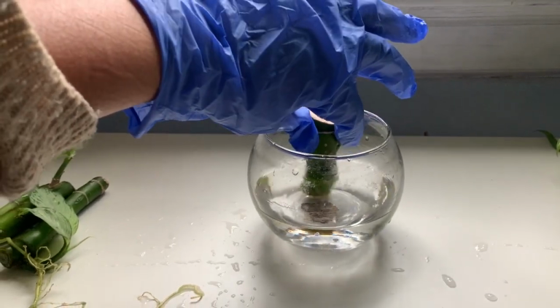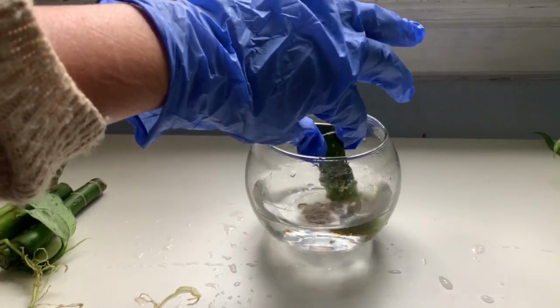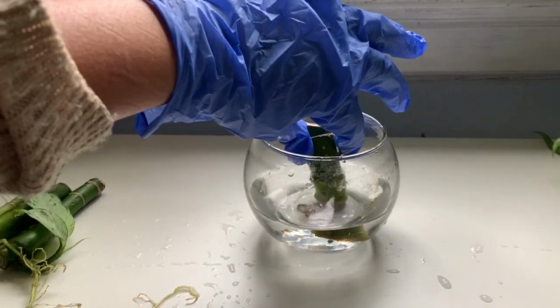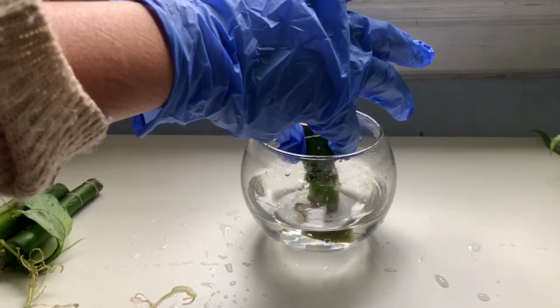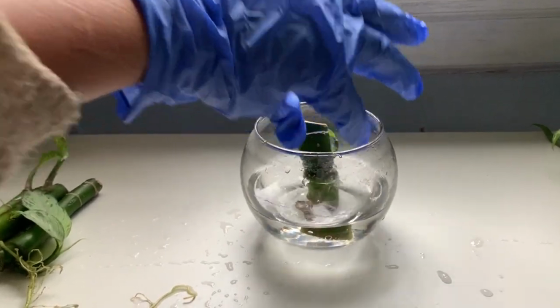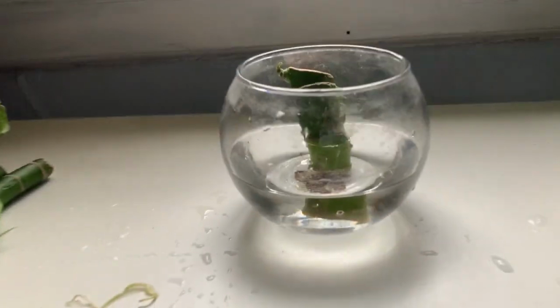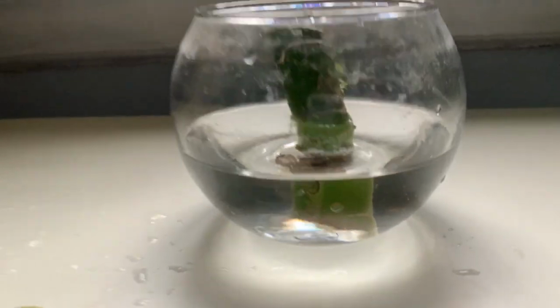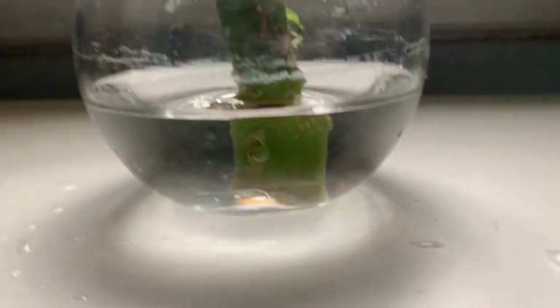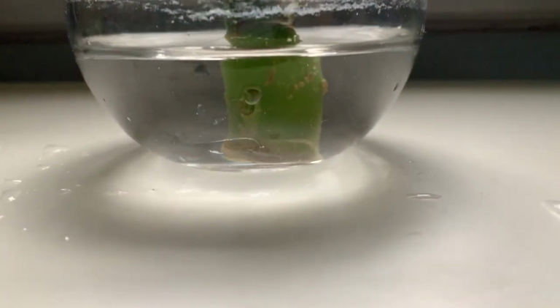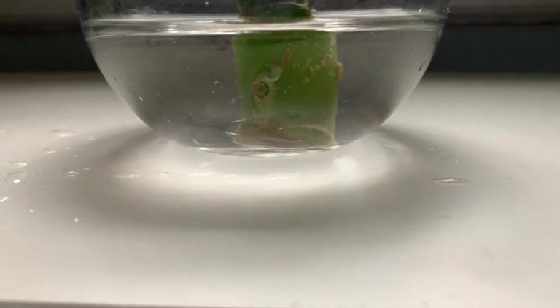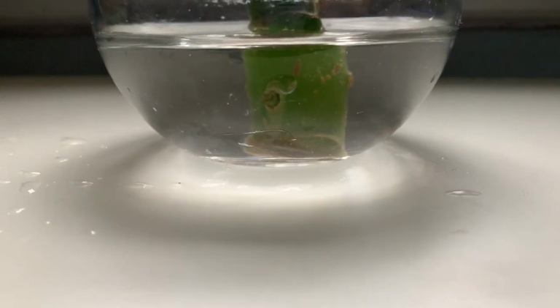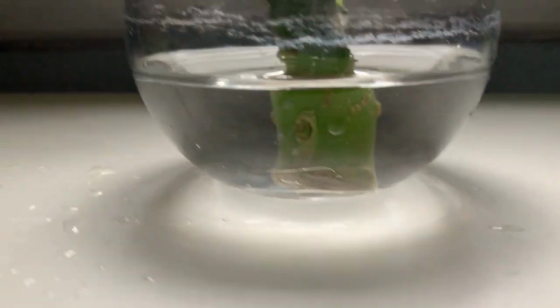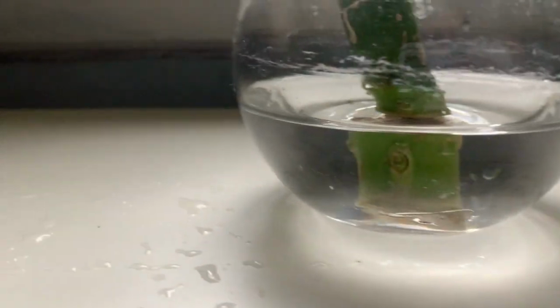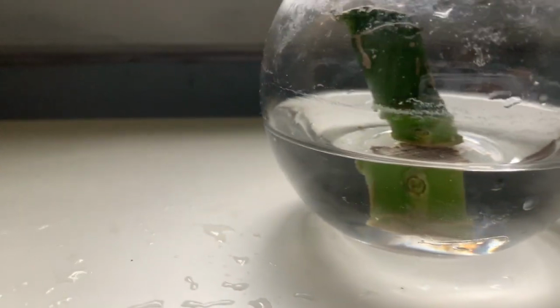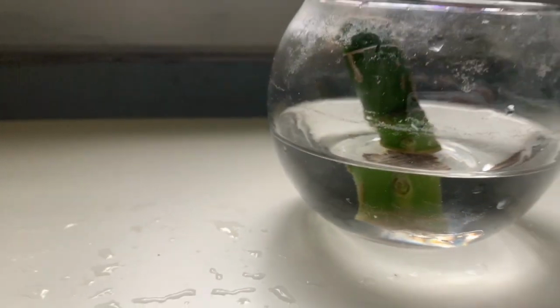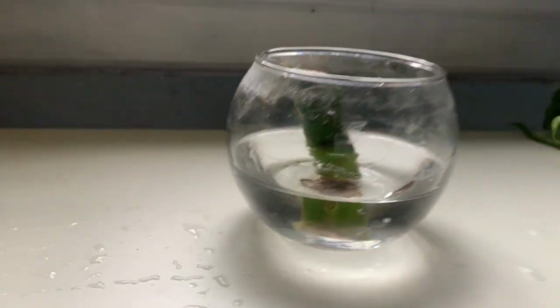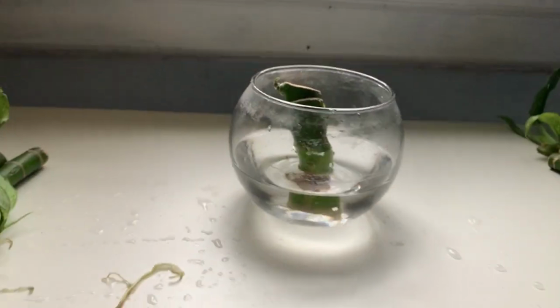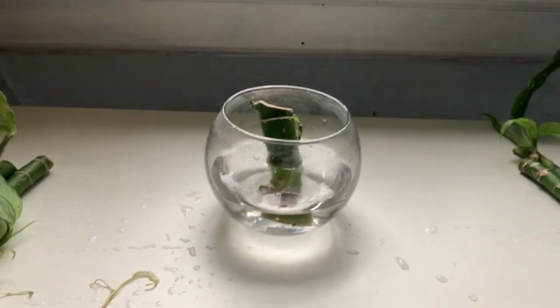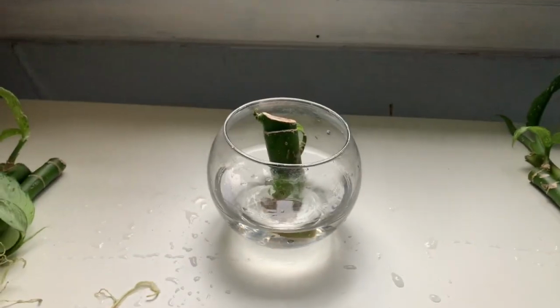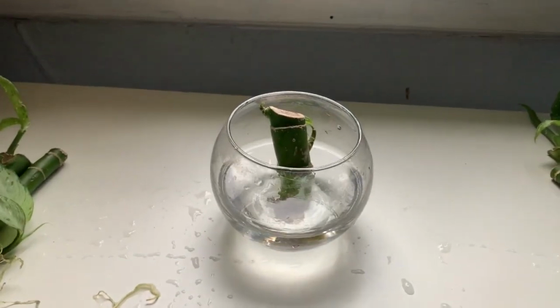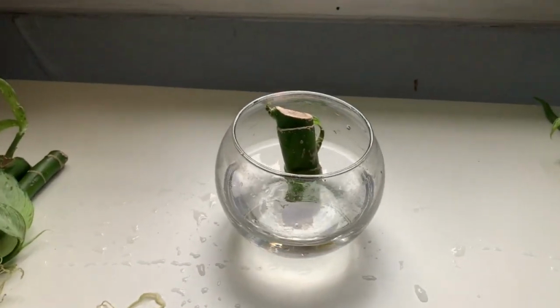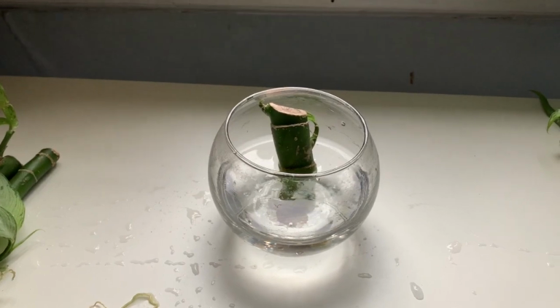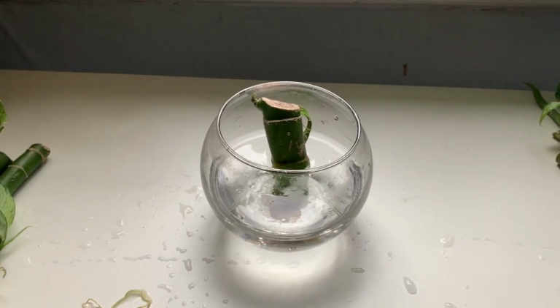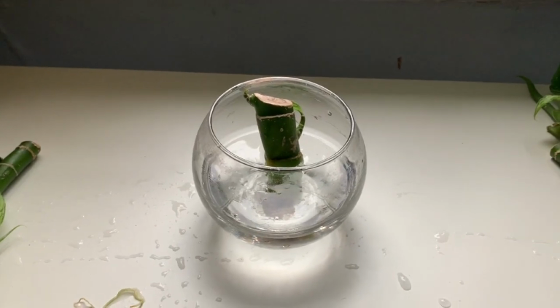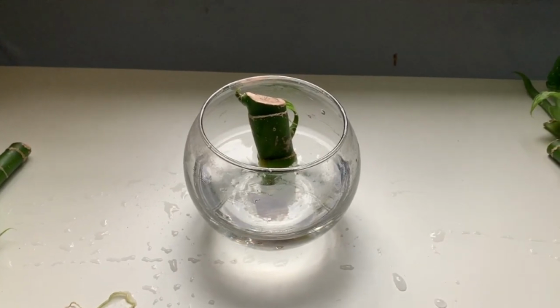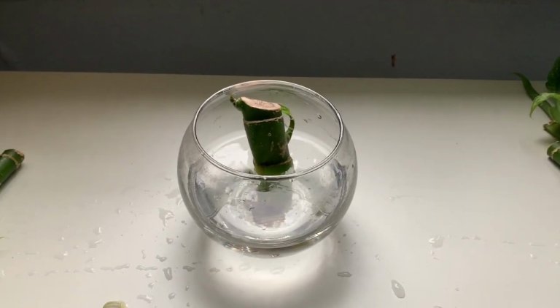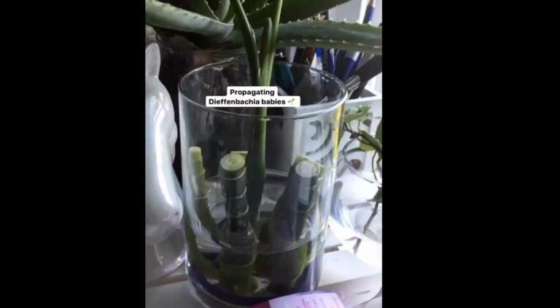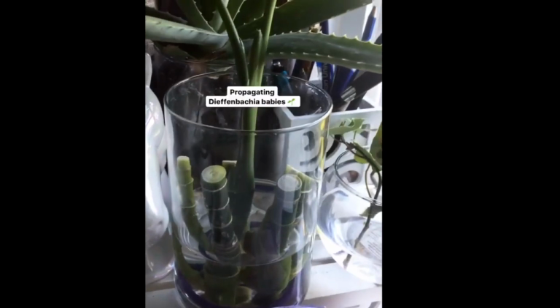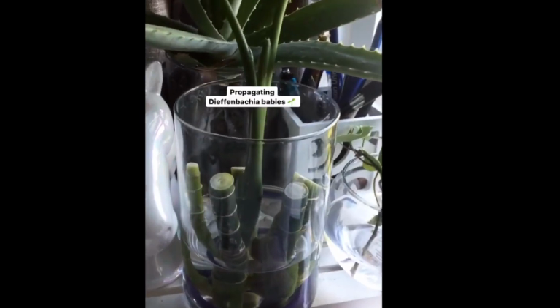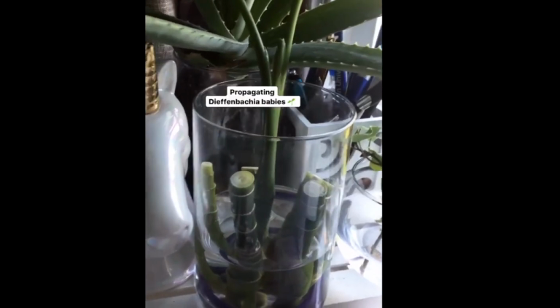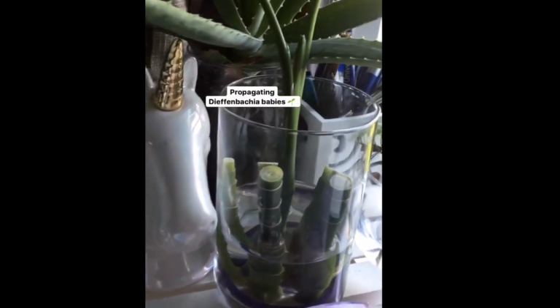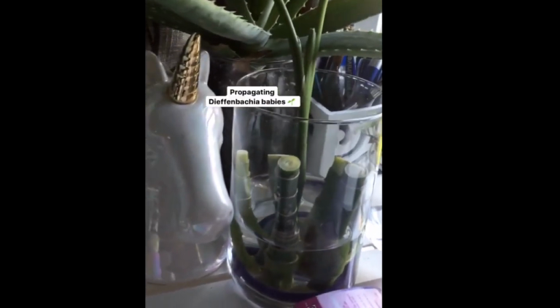Because I'm in a cold climate, I put mine in an east-facing window where it would get plenty of morning light and then indirect light throughout the rest of the day. If I was in a warmer climate, I would have put it in a south-facing window so that it gets sun all day, but because I'm not, it did take a lot longer to grow.